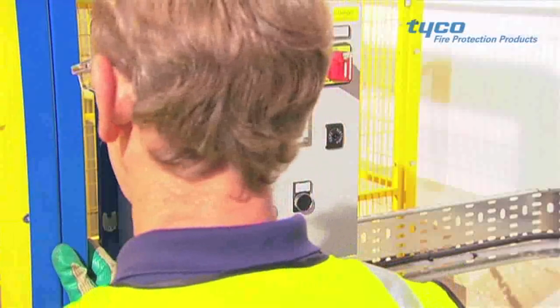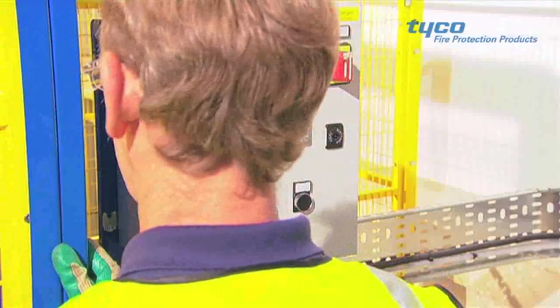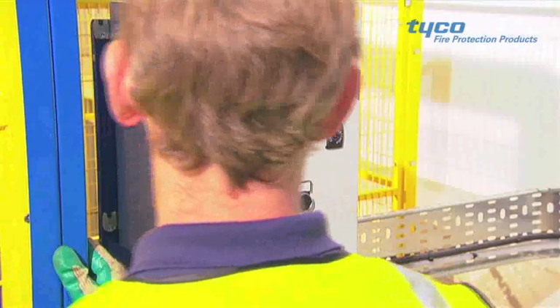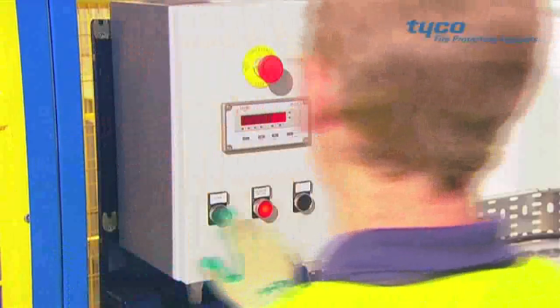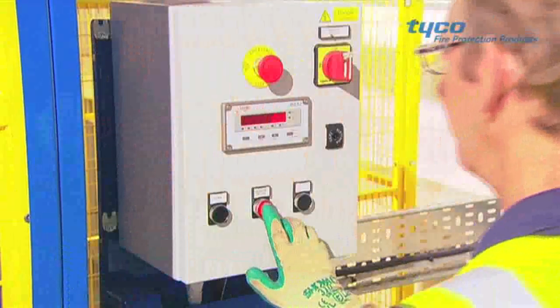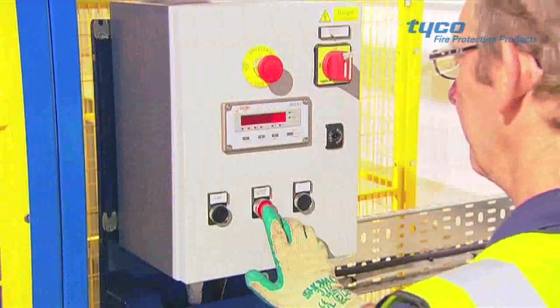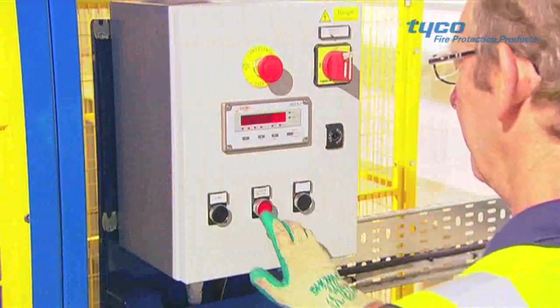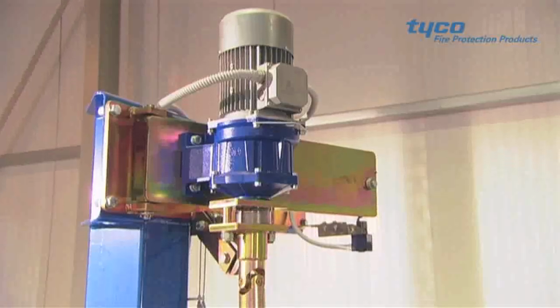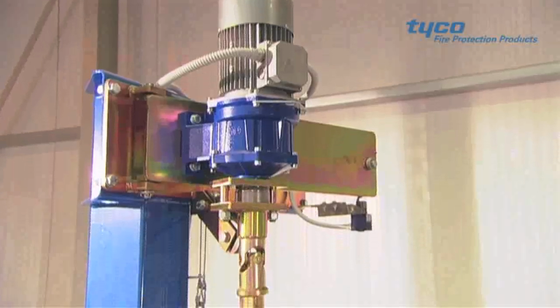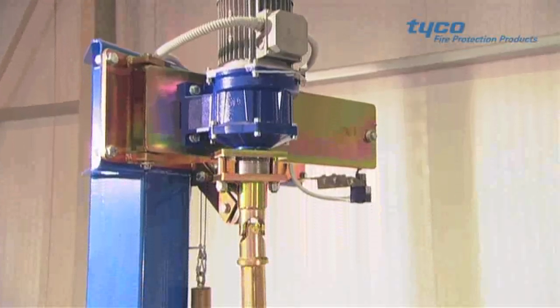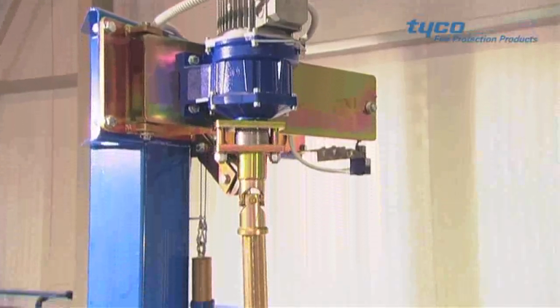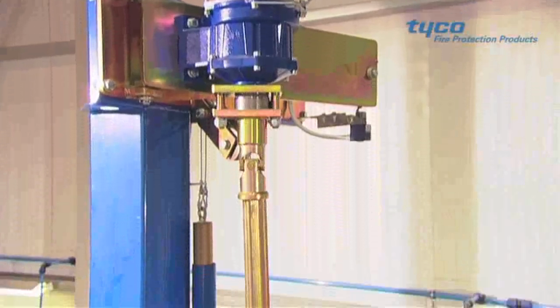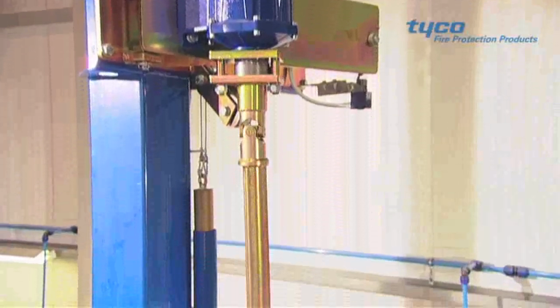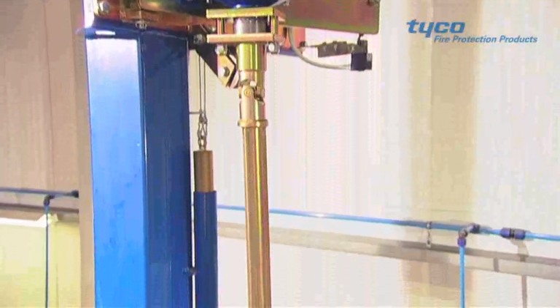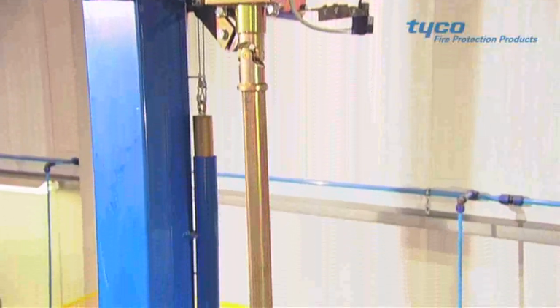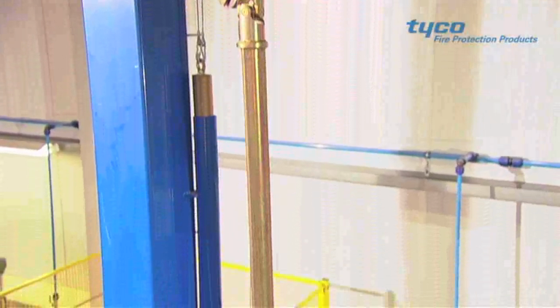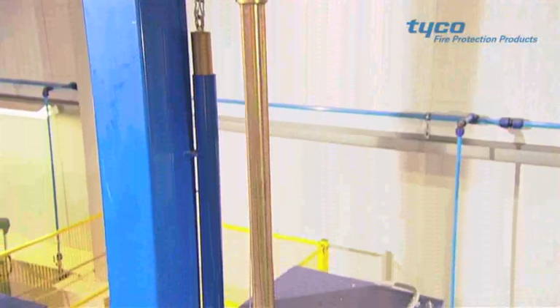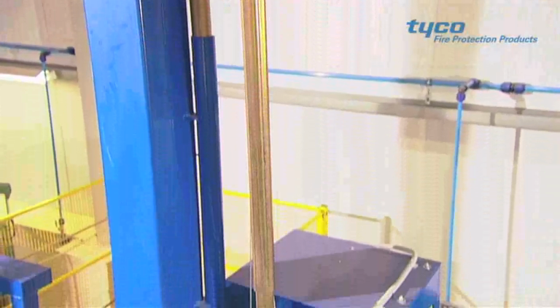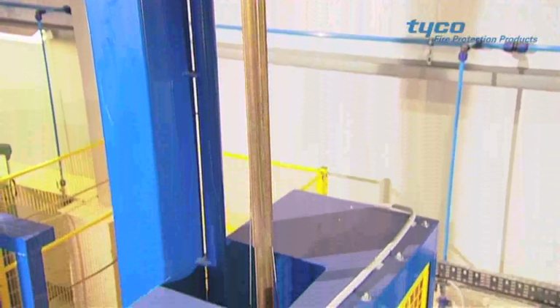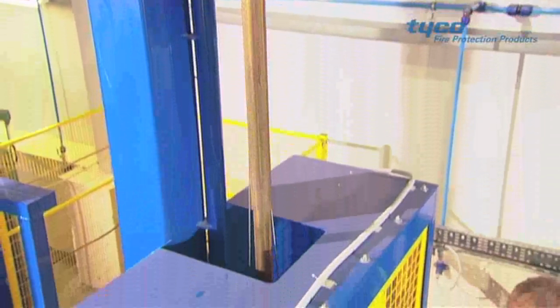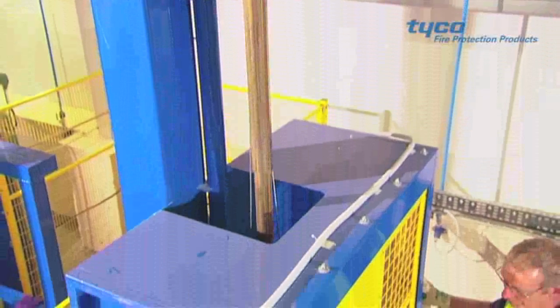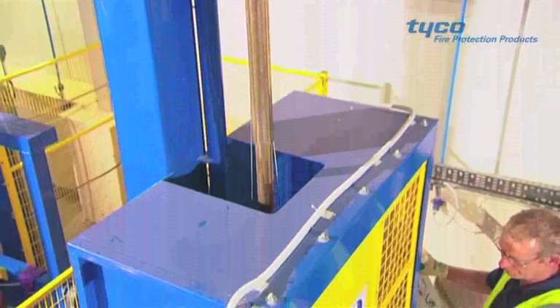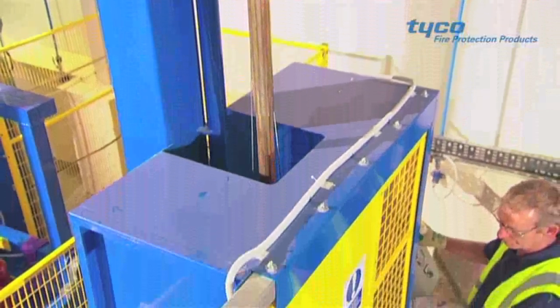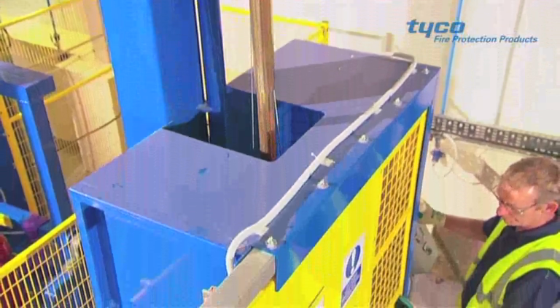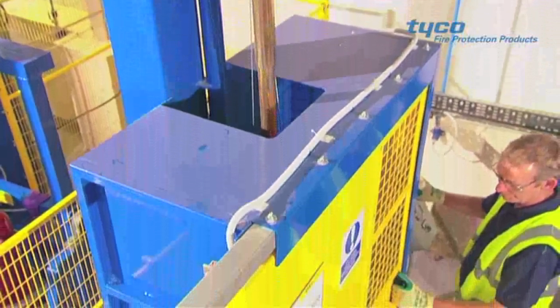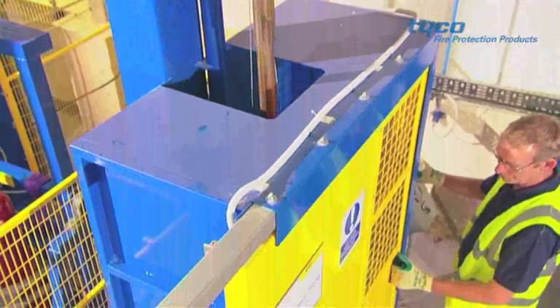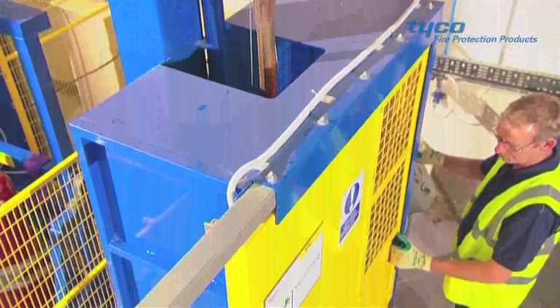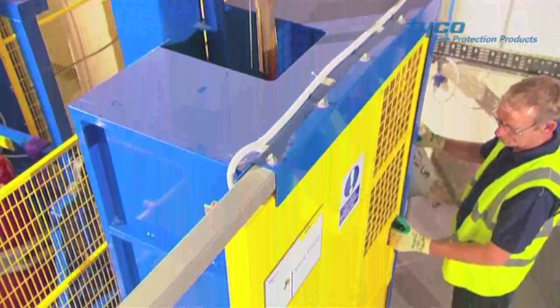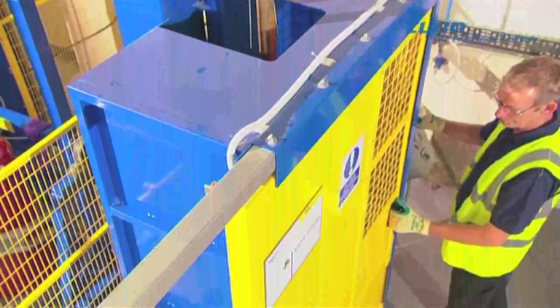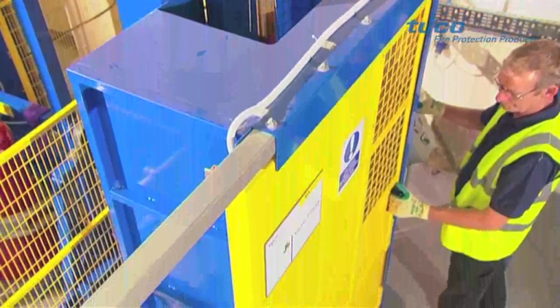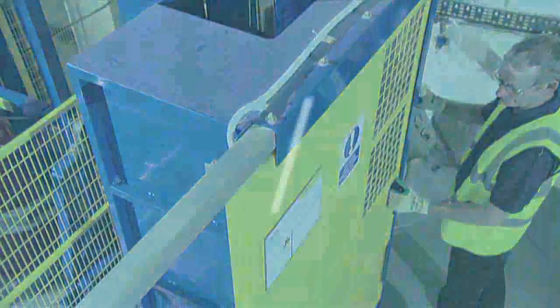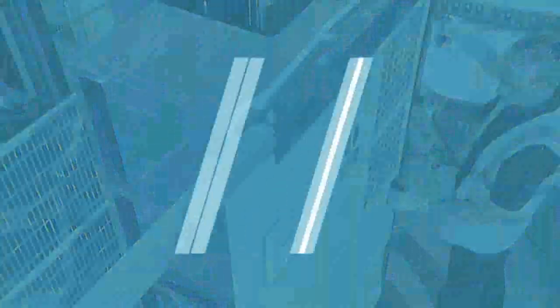the cylinder is placed into the valve replacement machine, where a refurbished valve is fitted and tightened to a specific torque to ensure the seal meets with the manufacturer recommendations.